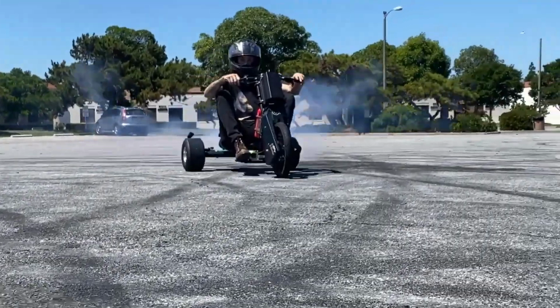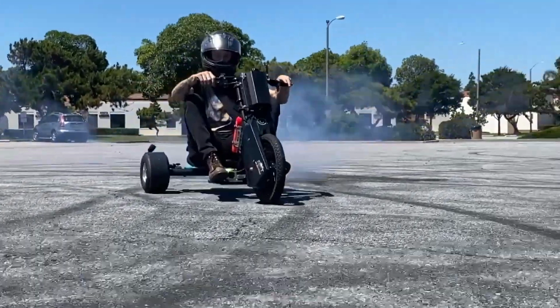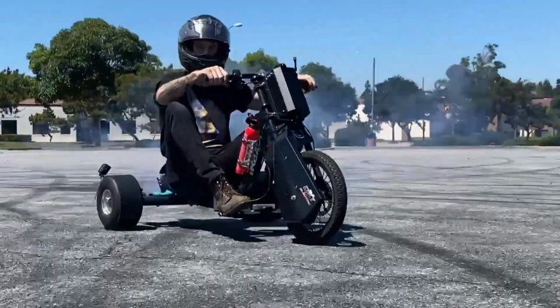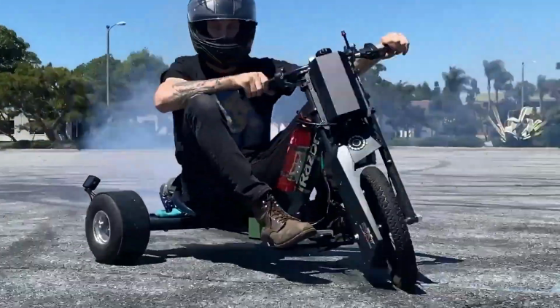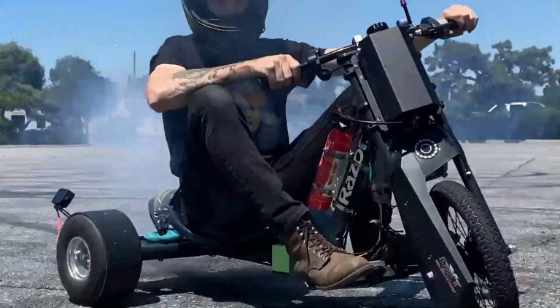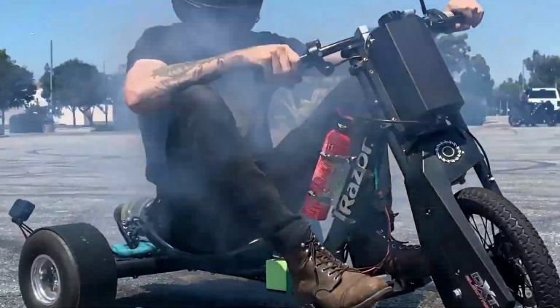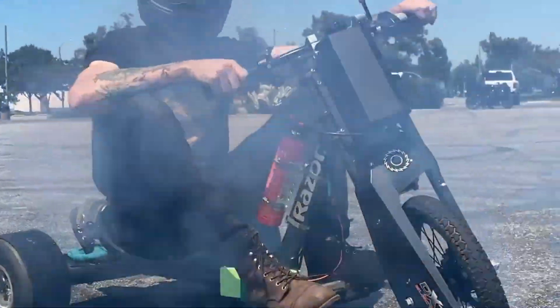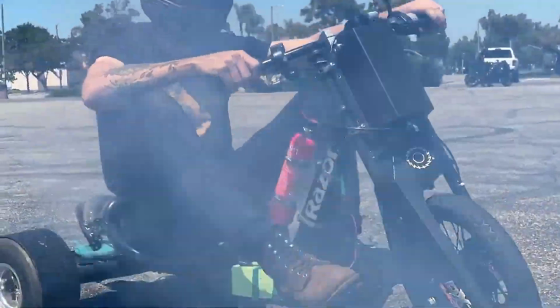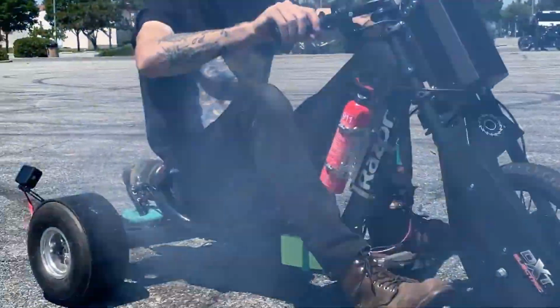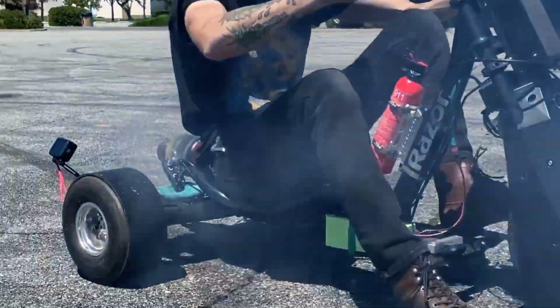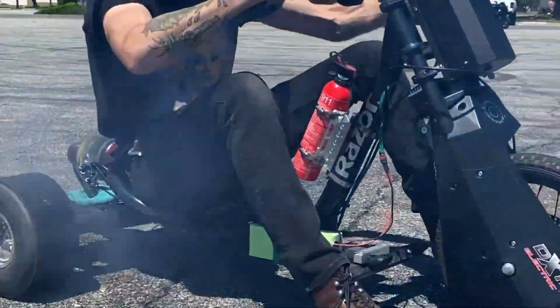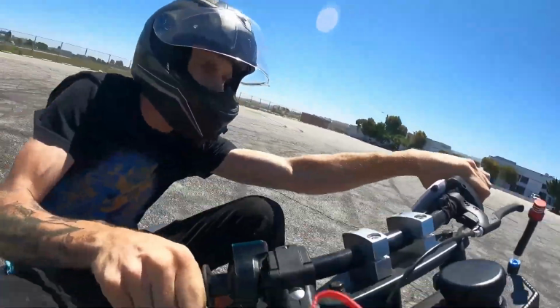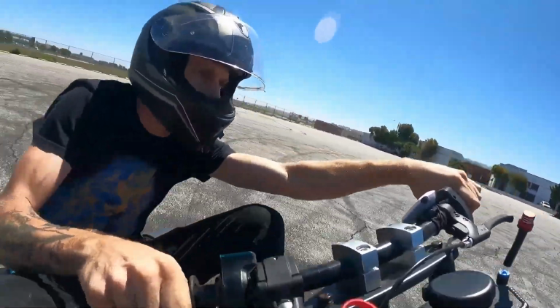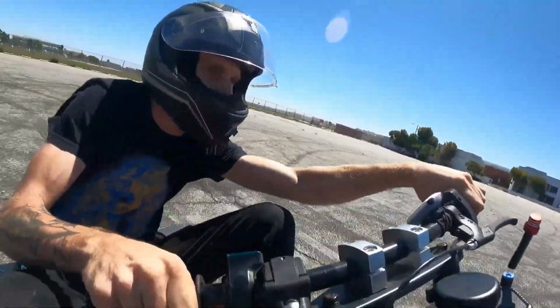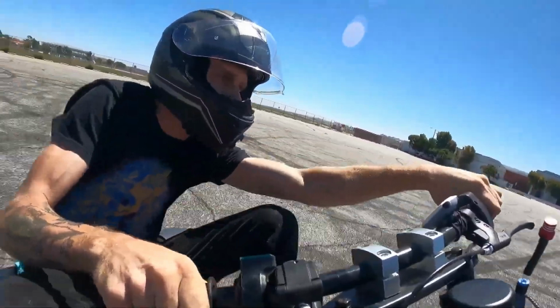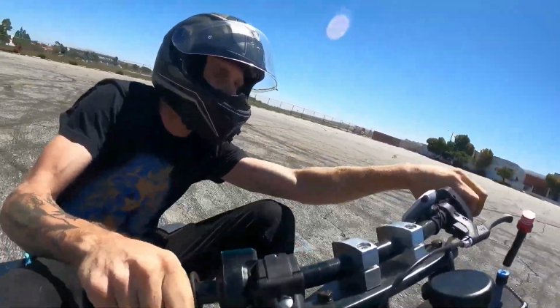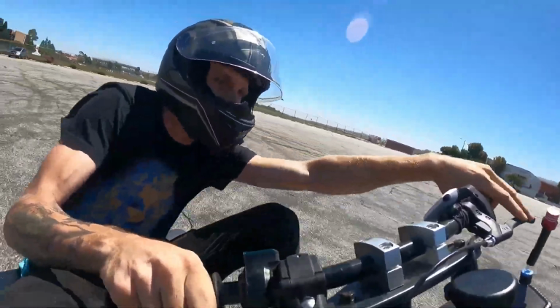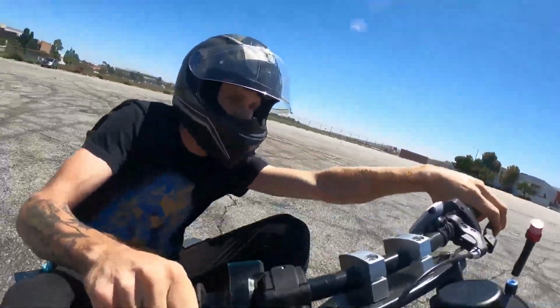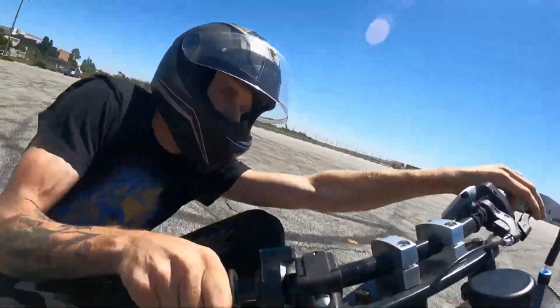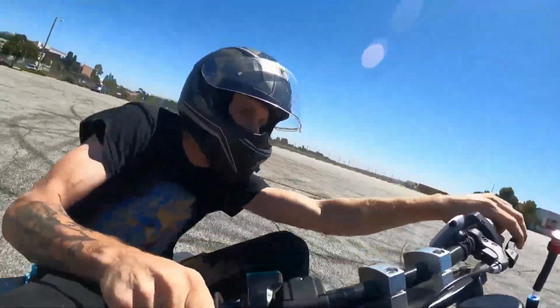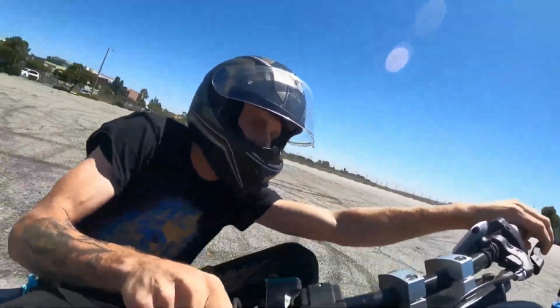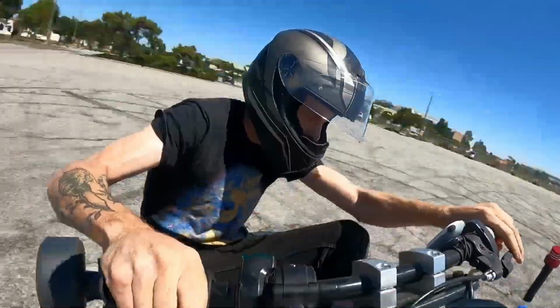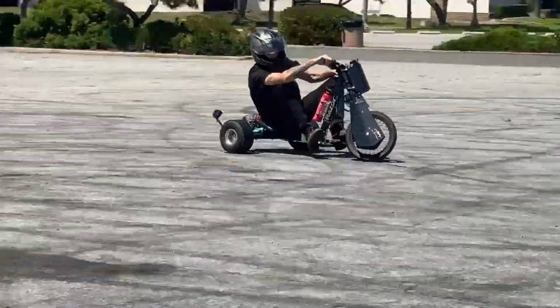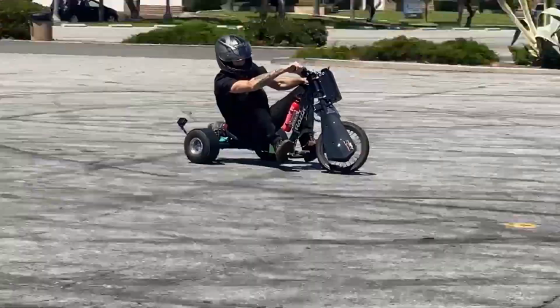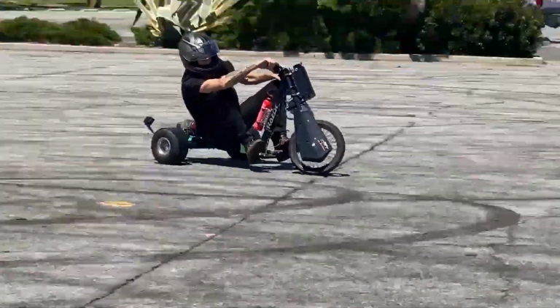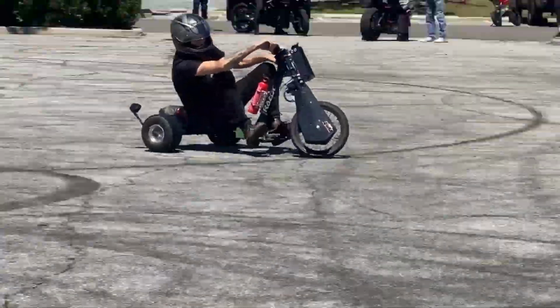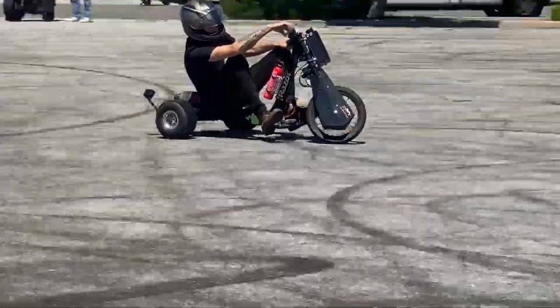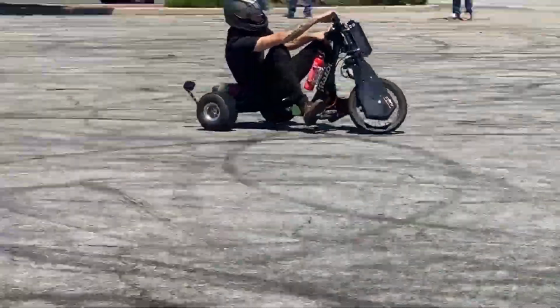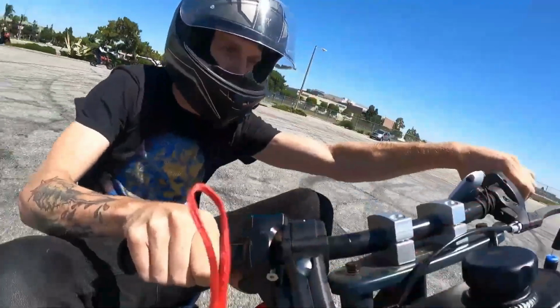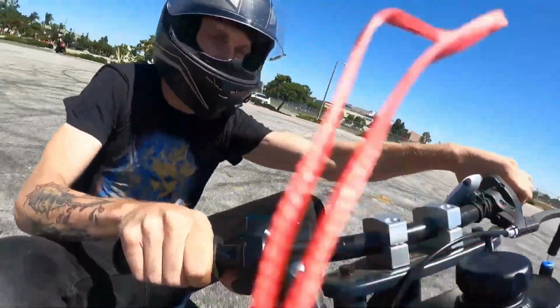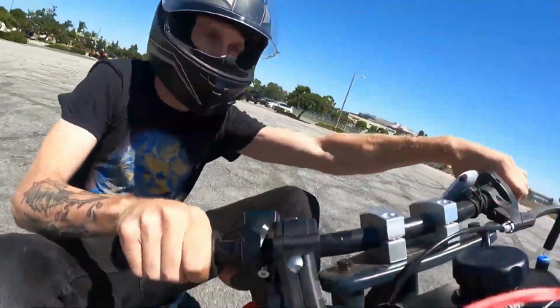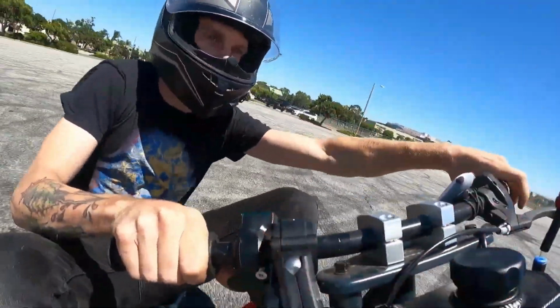But even without the mods, the adrenaline rush is real. From backyard streets to open parking lots, the DXT delivers pure, cinematic drifting fun with no license required.